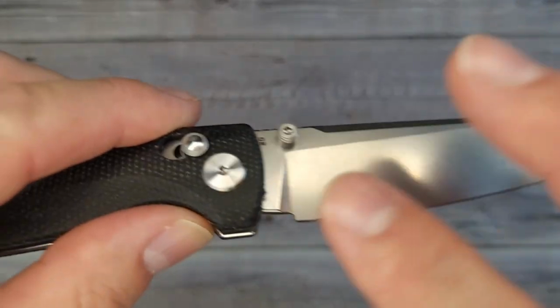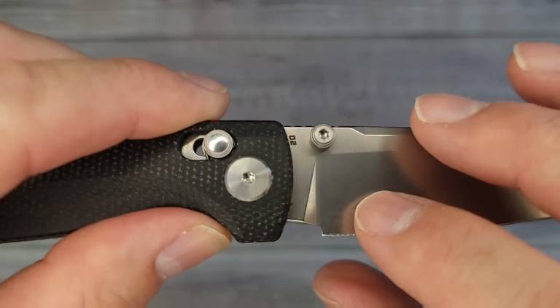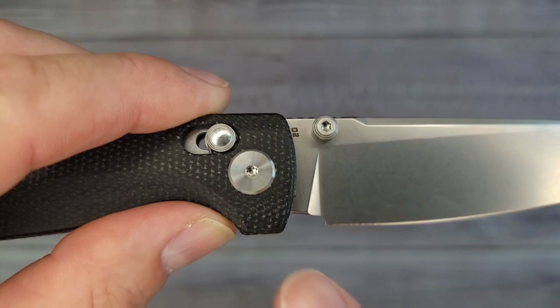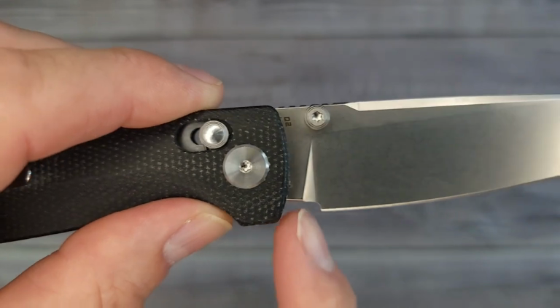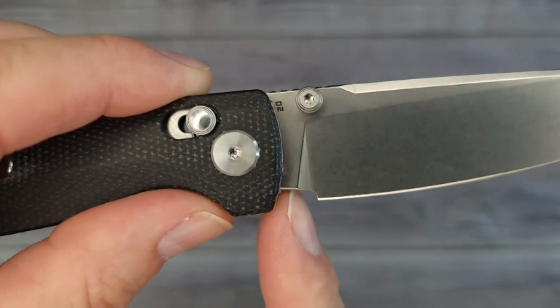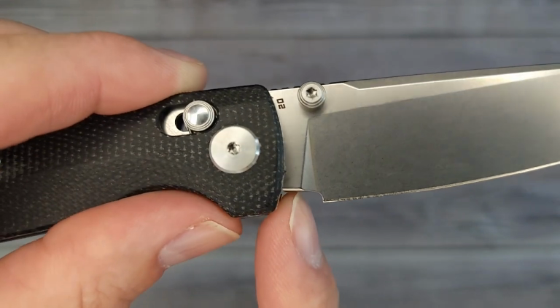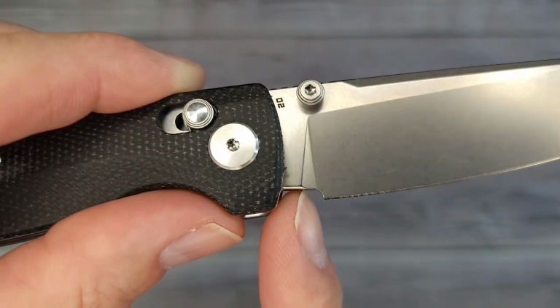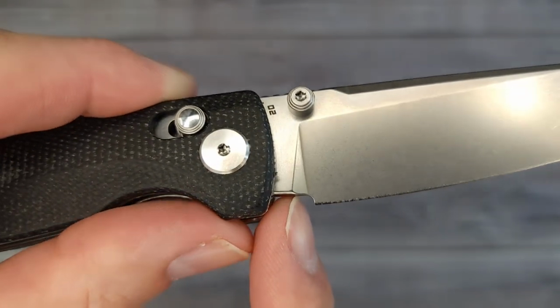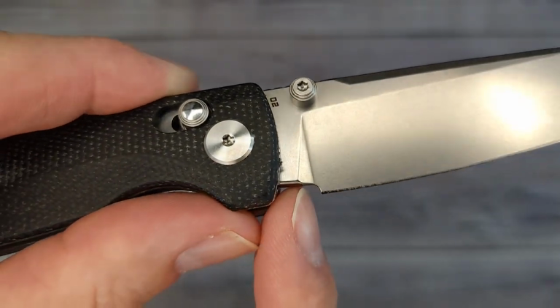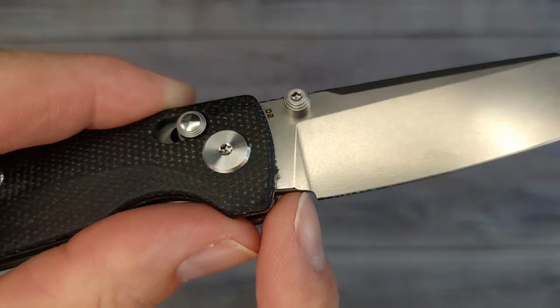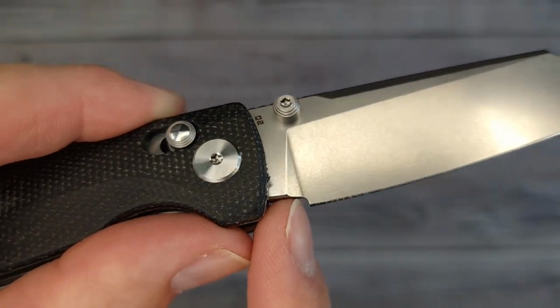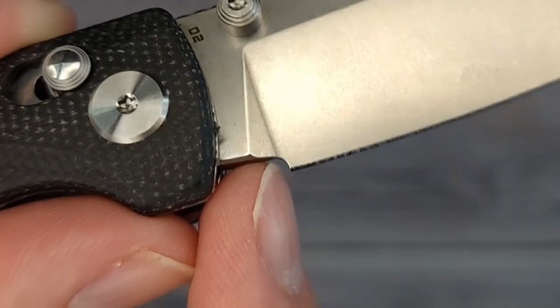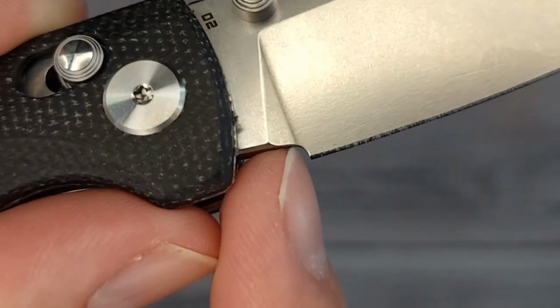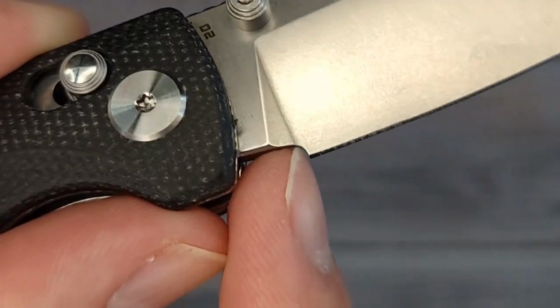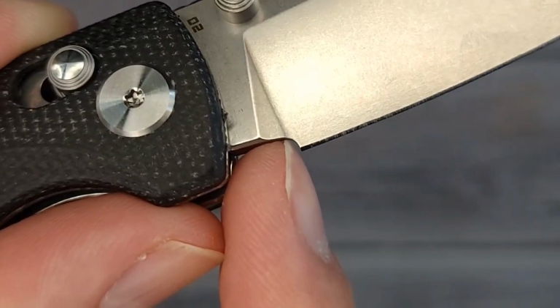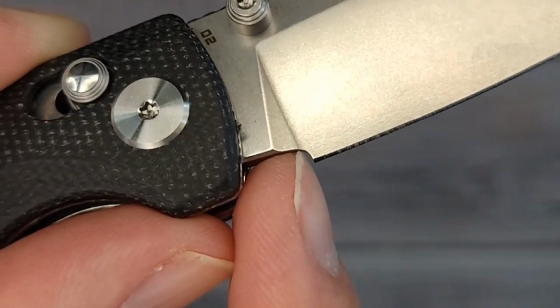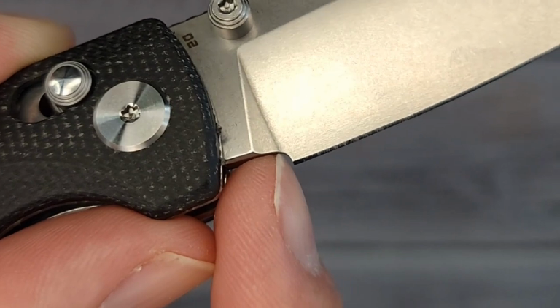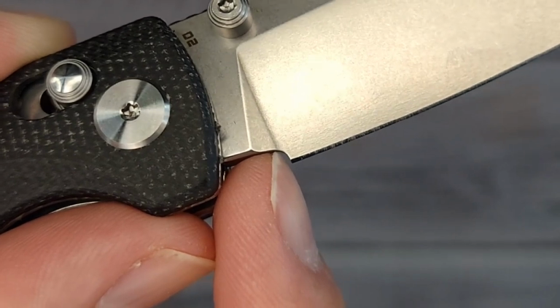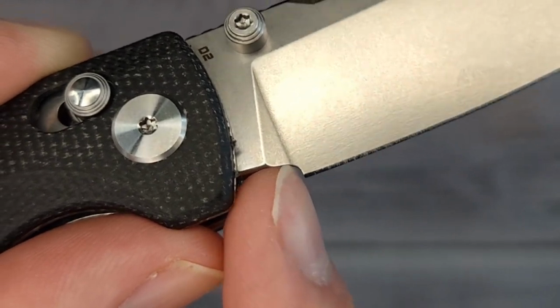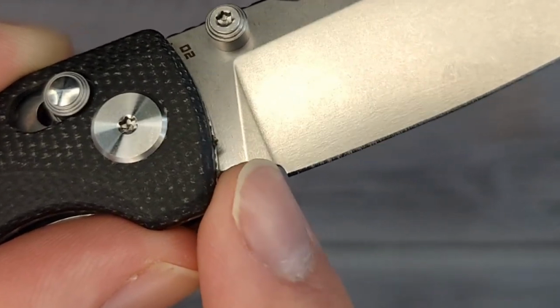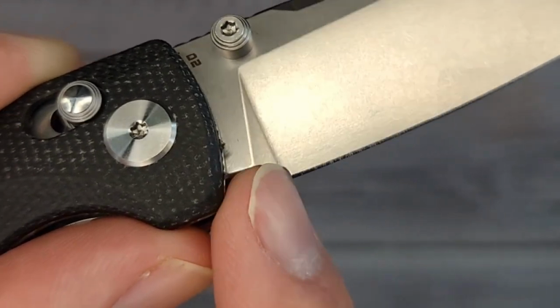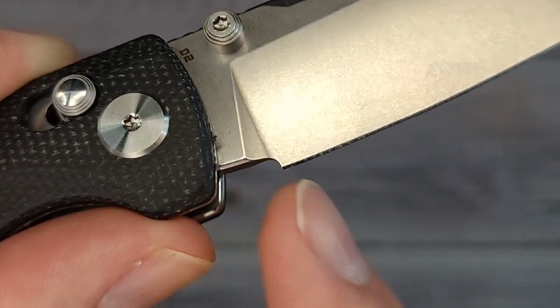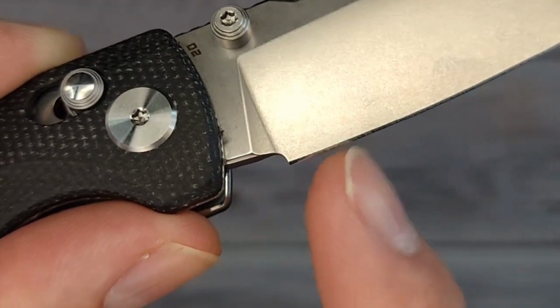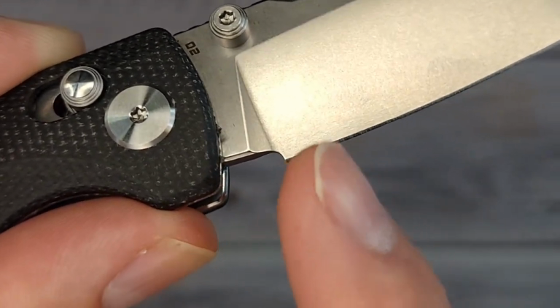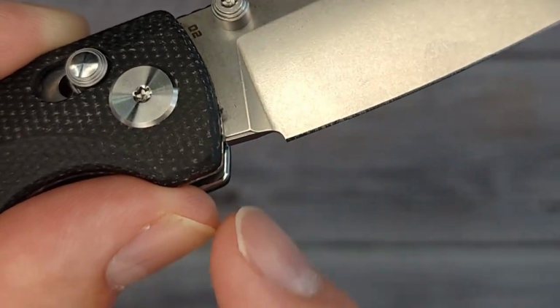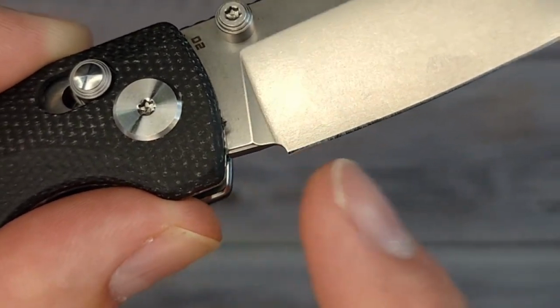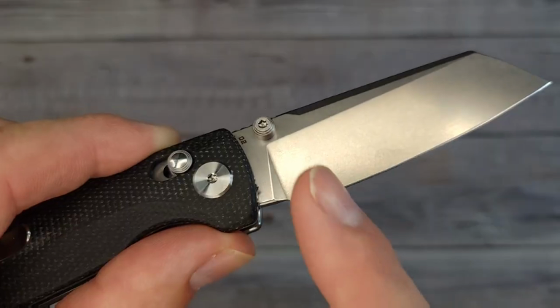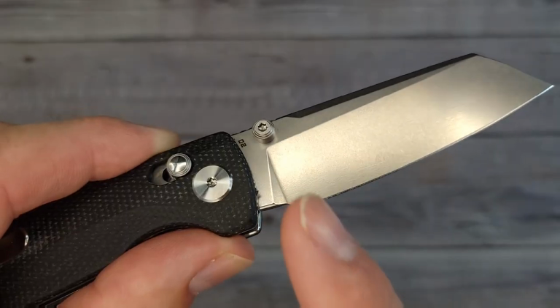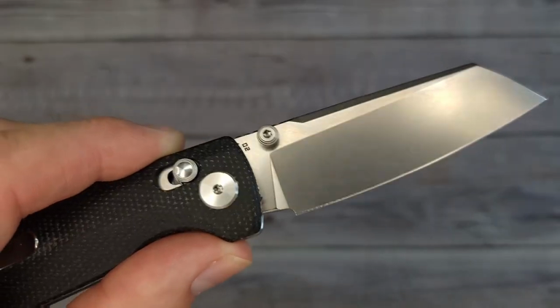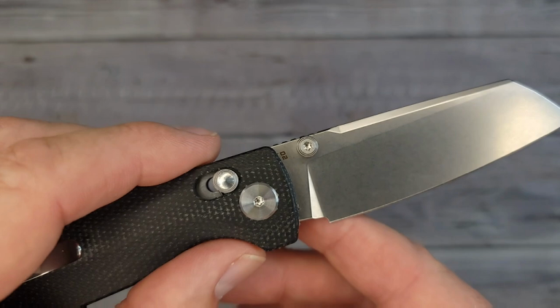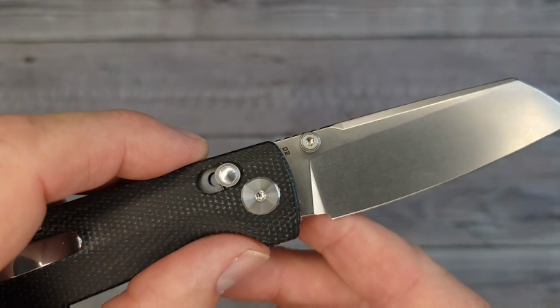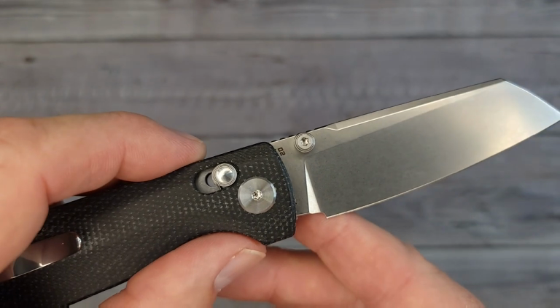As far as the sharpening choil, it's an oddball — it's right dead even with the plunge grind, but you have room for sharpening. I like that, I can appreciate that for sure.